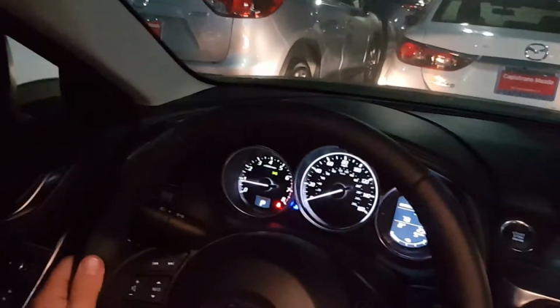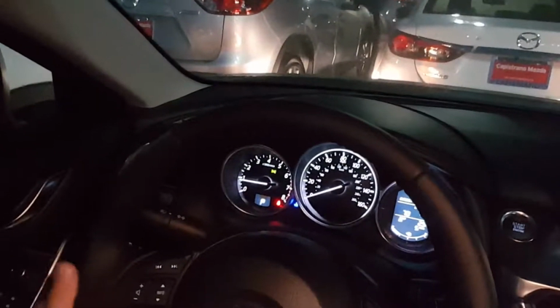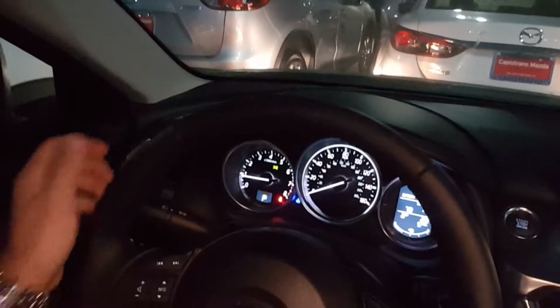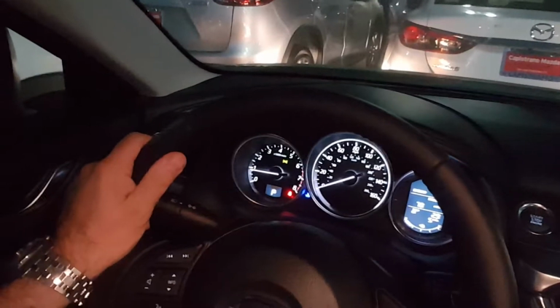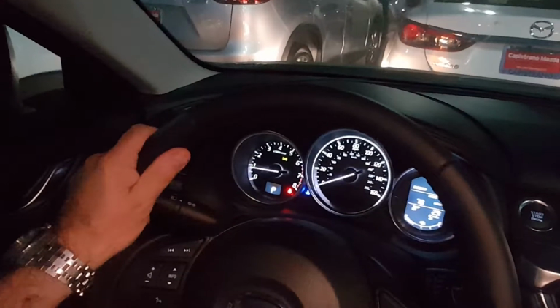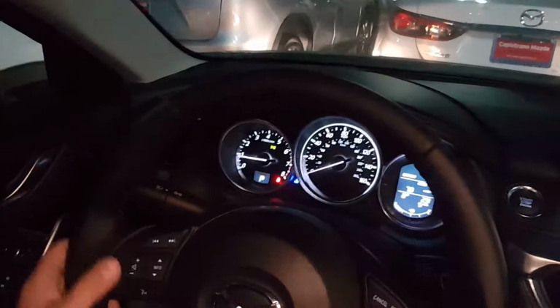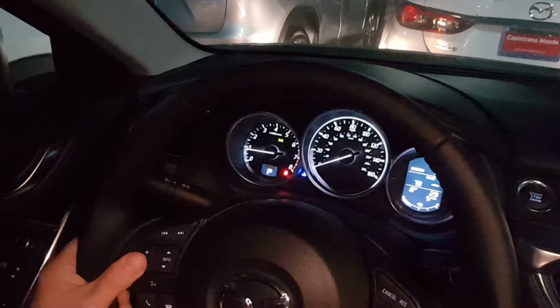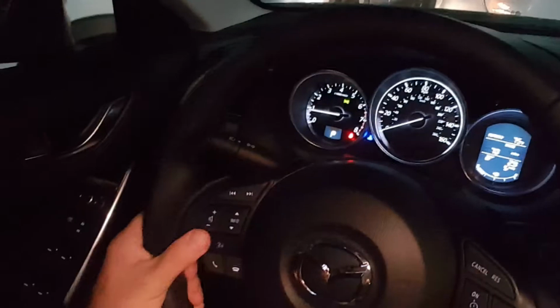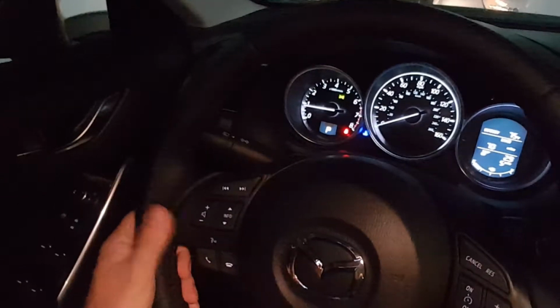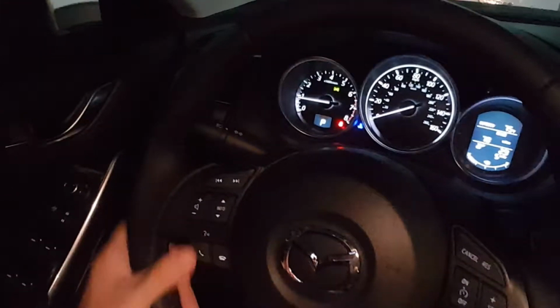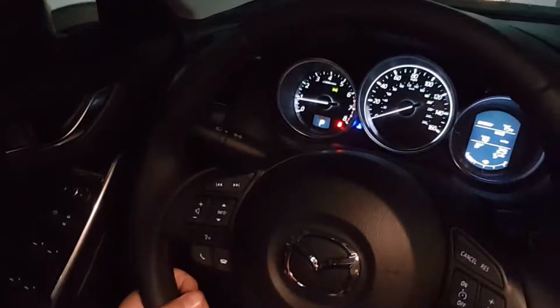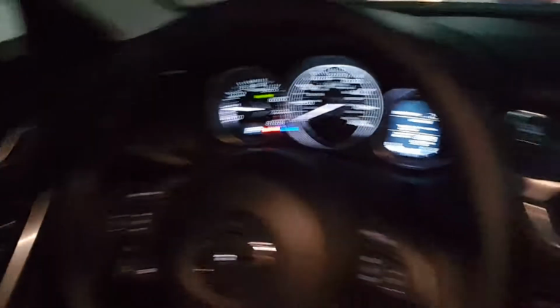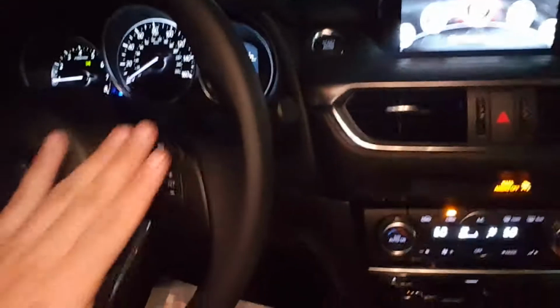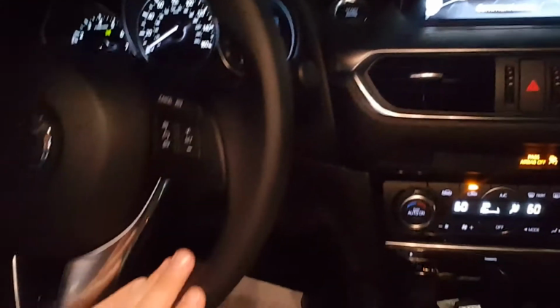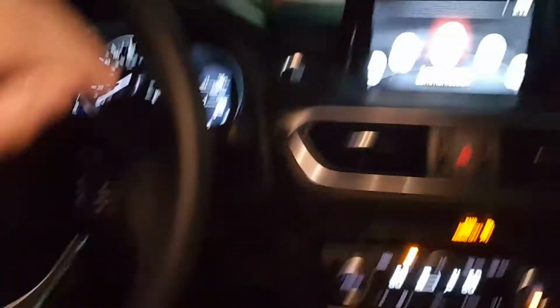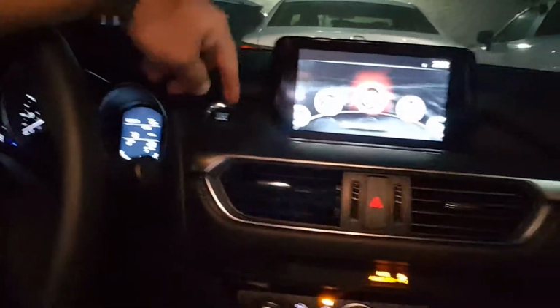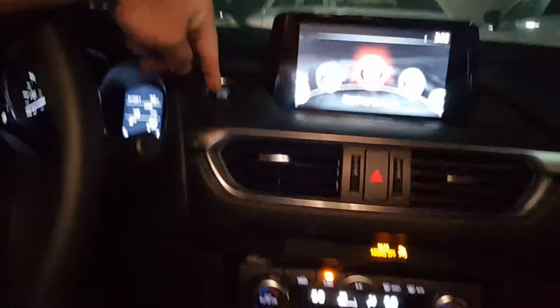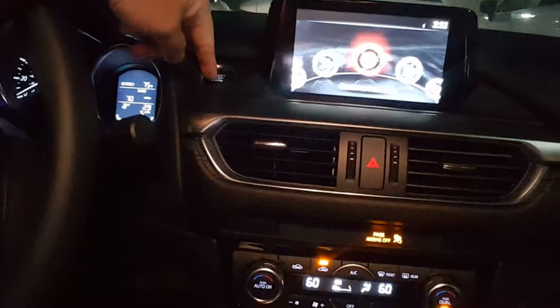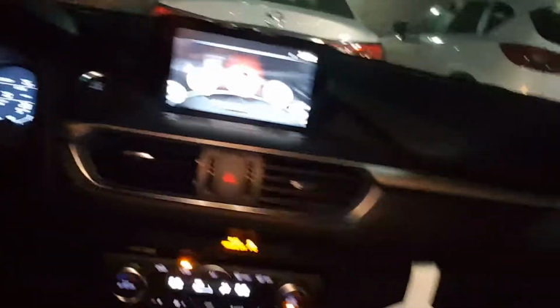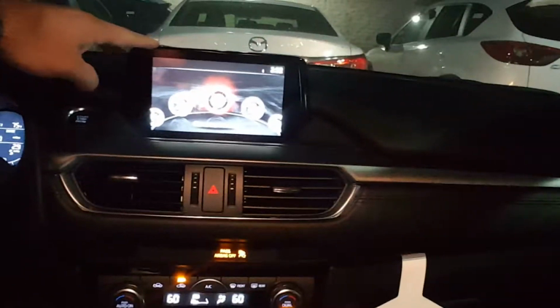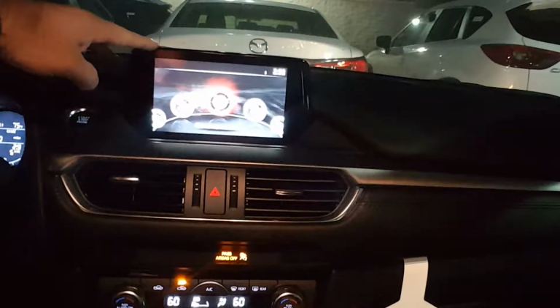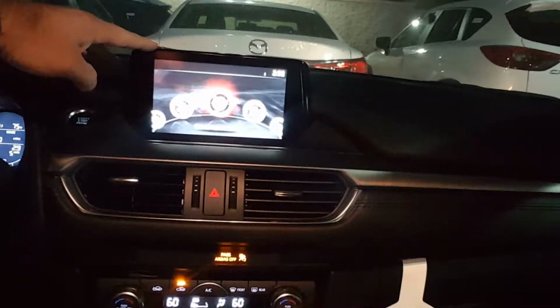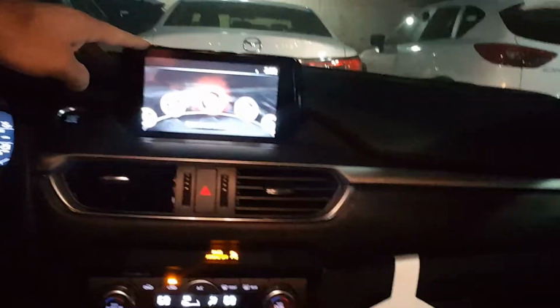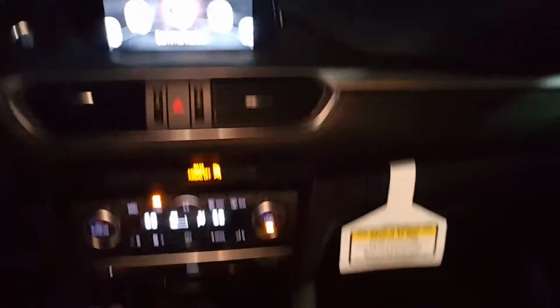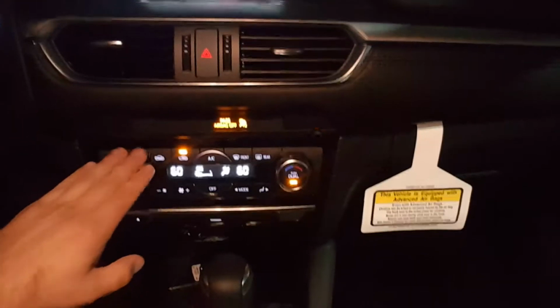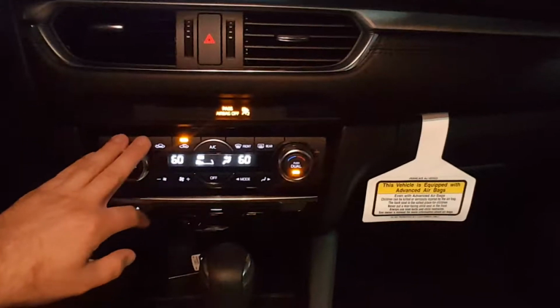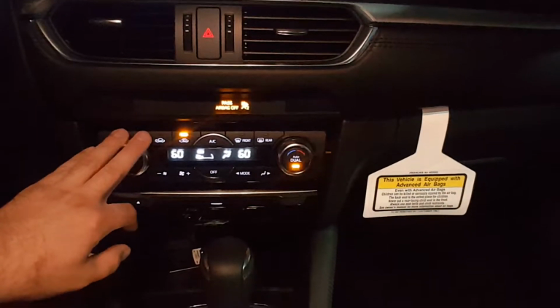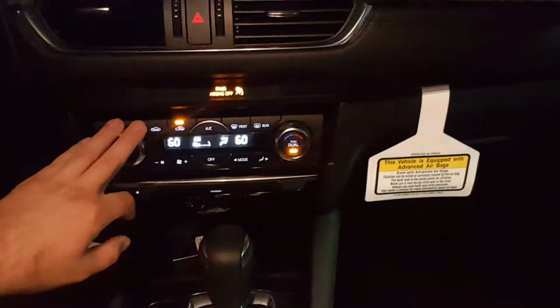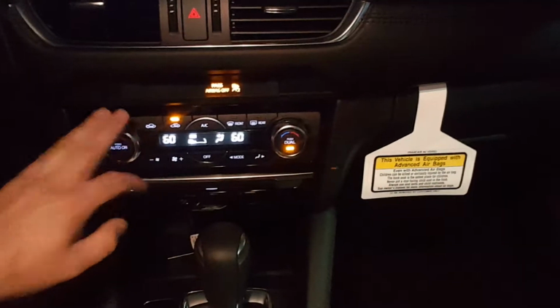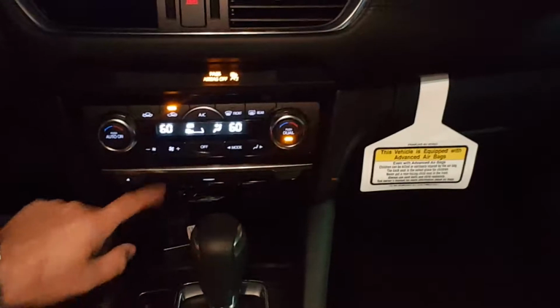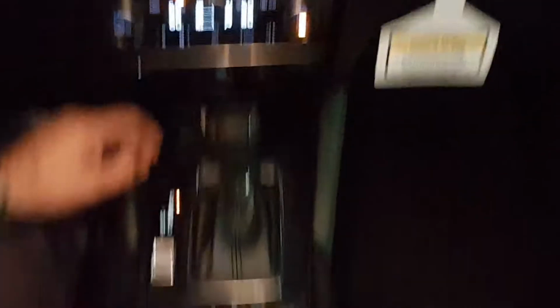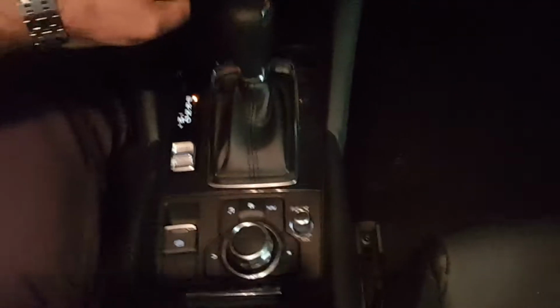On the leather wrap steering wheel you have all controls for Bluetooth, radio, voice control, and cruise control. There's a start/stop engine button, a 7-inch touchscreen with backup camera, air-conditioned dual zone, and a CD player.